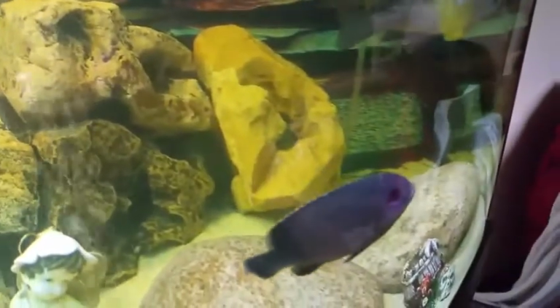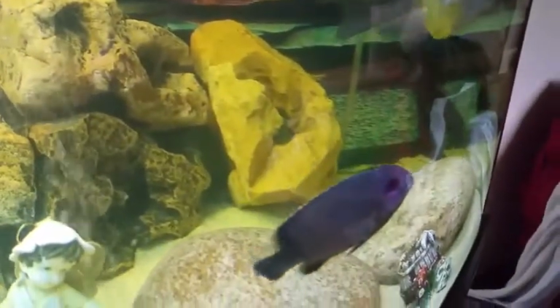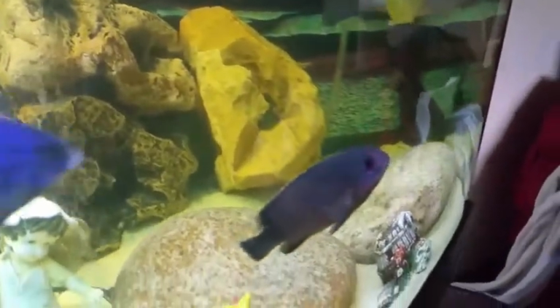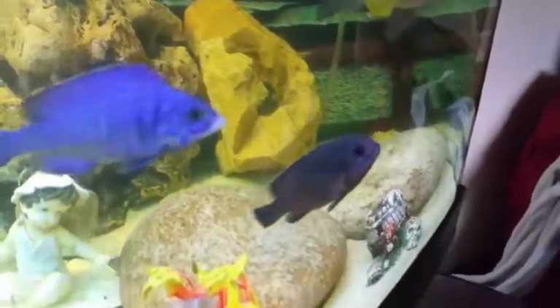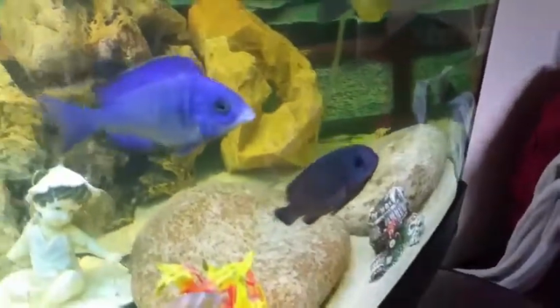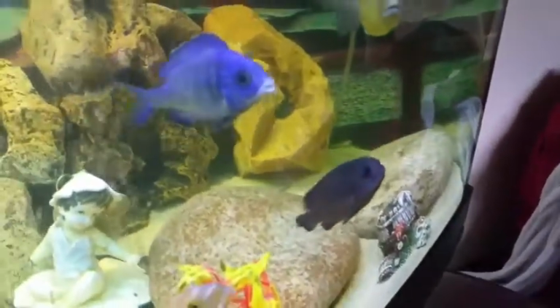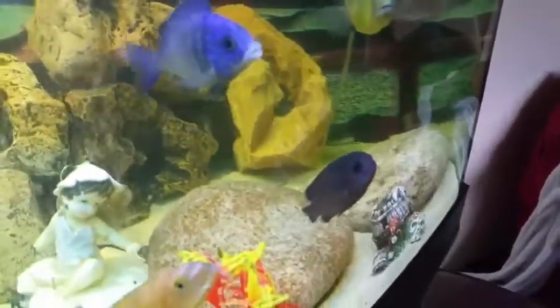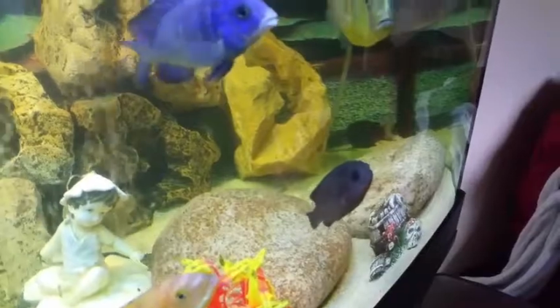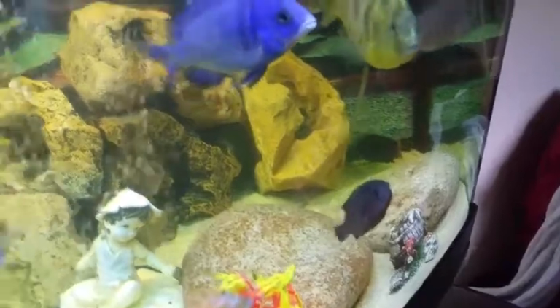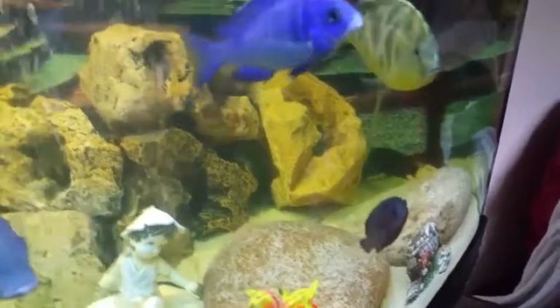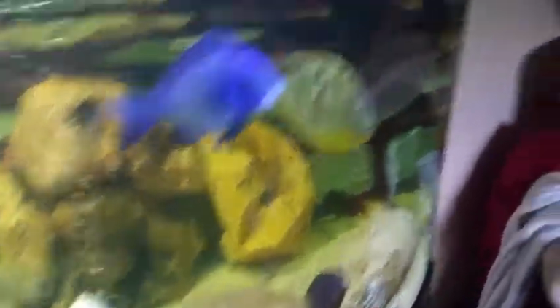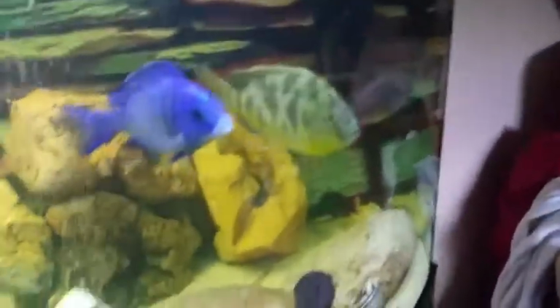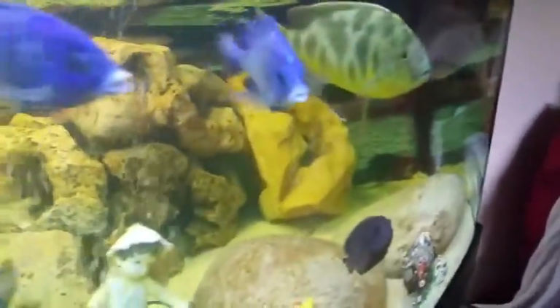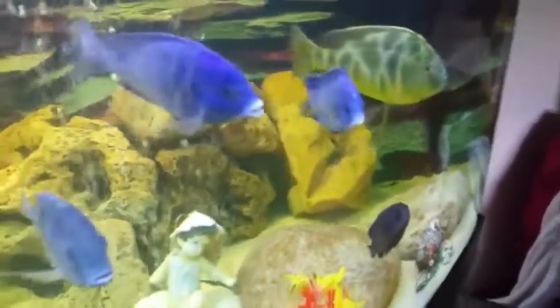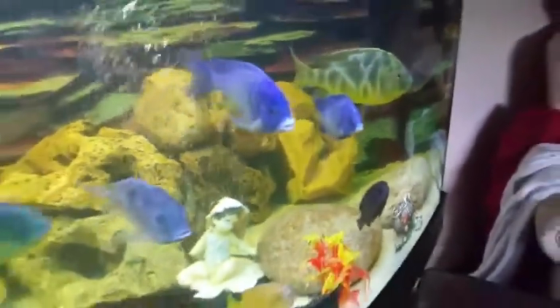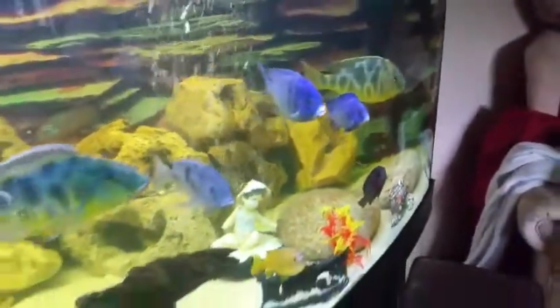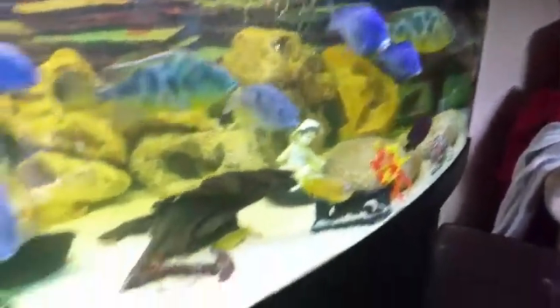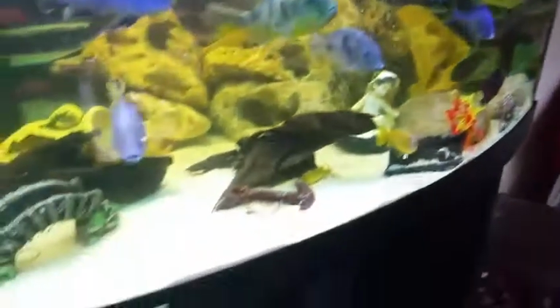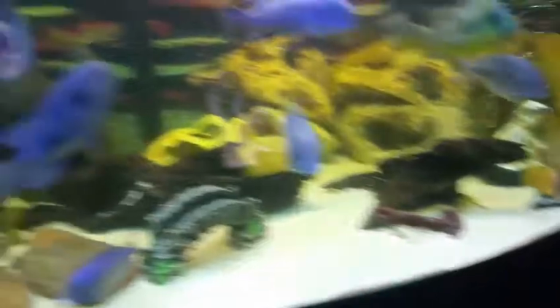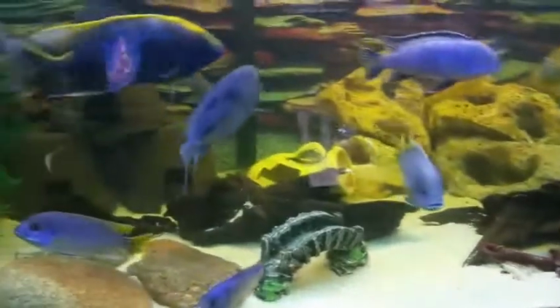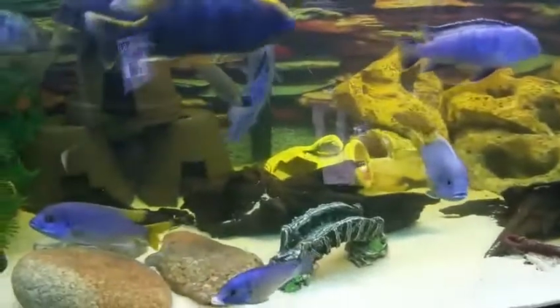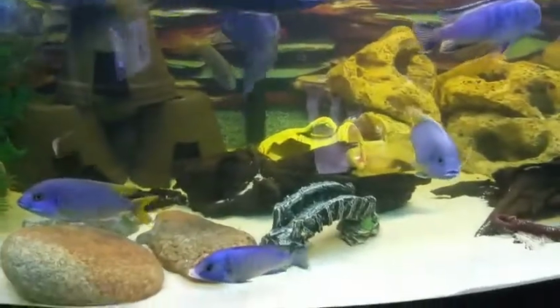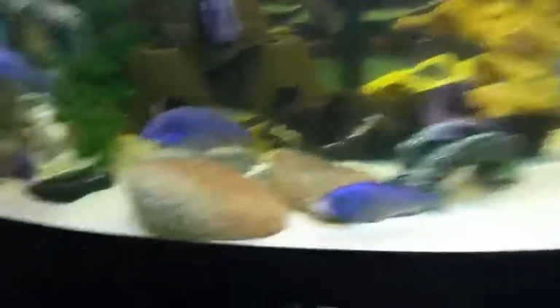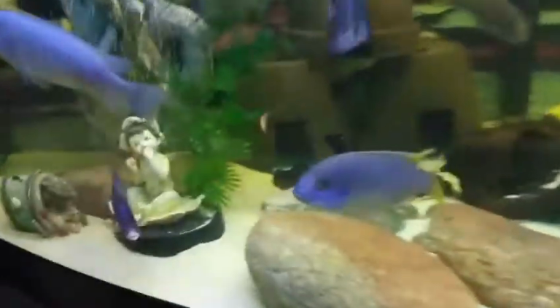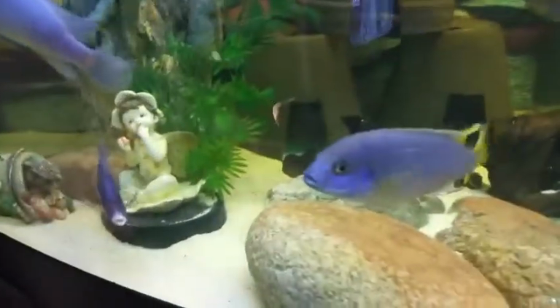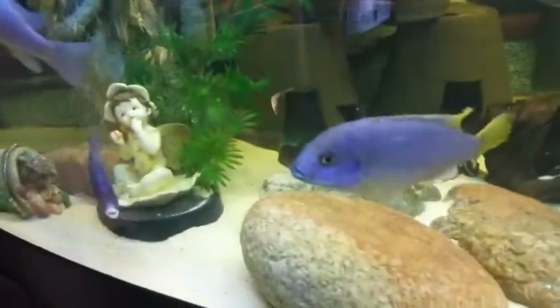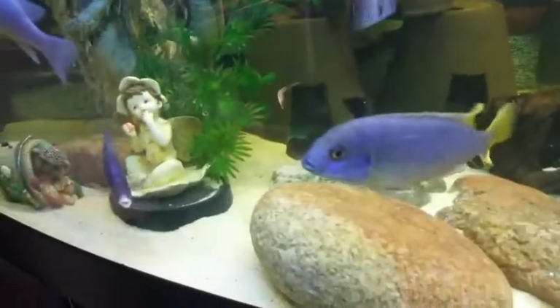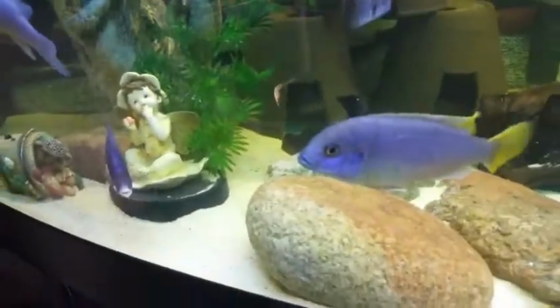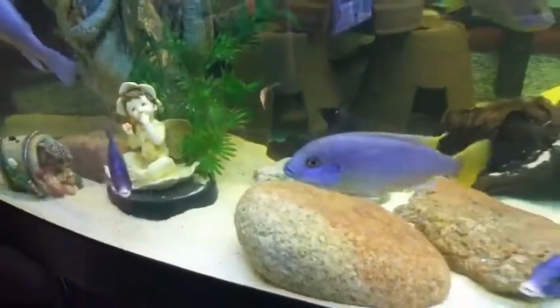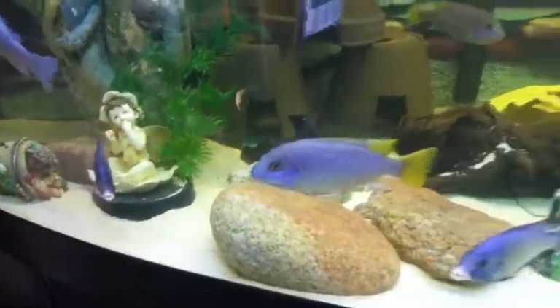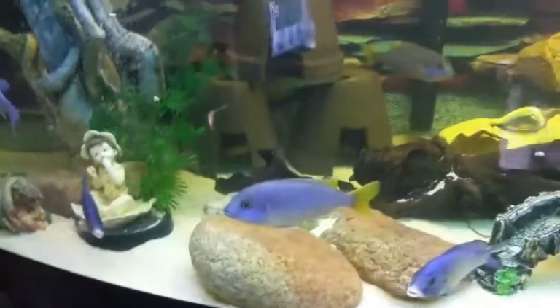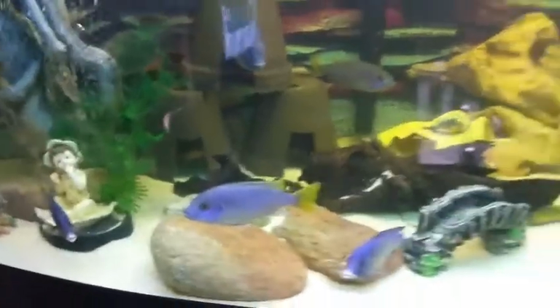Now this guy is recovering — when I got him his tail was a bit missing, so he's doing well now. But one of the black ones mated with one of these guys, so I'll get some nice hybrids out of them.